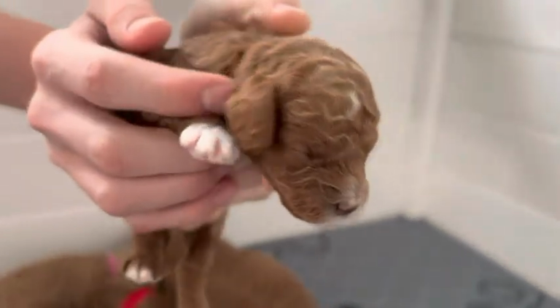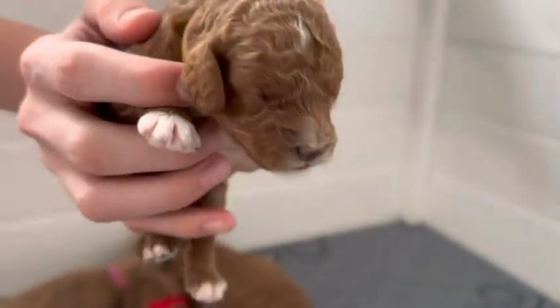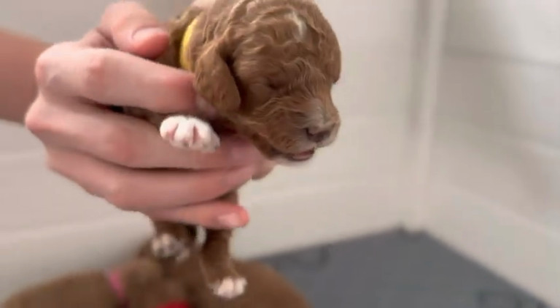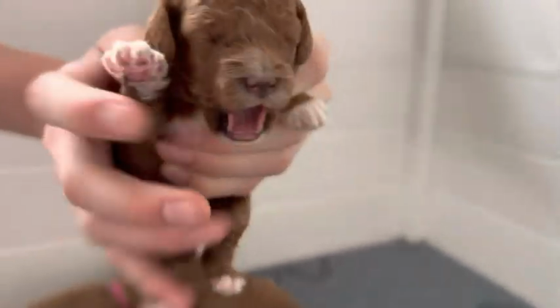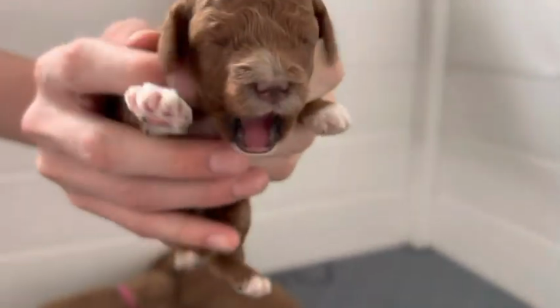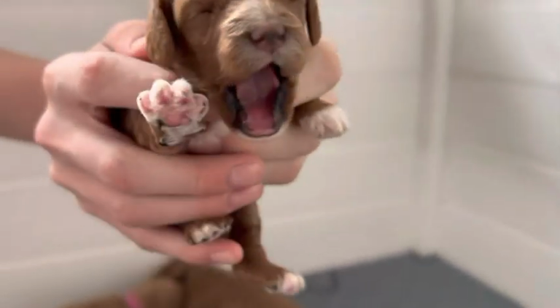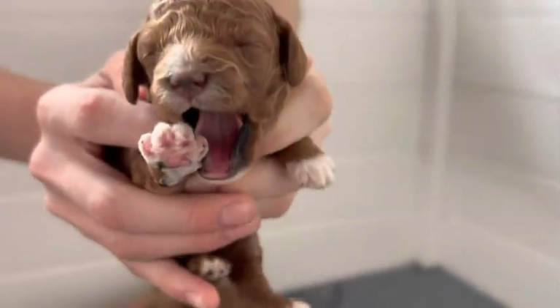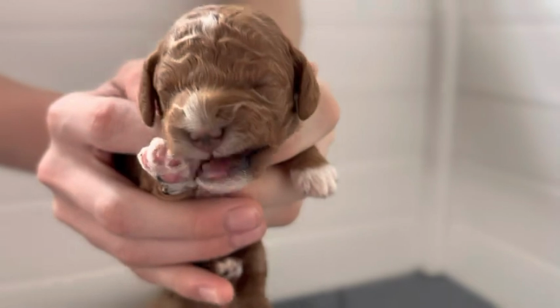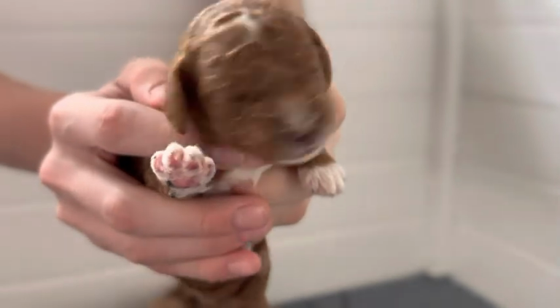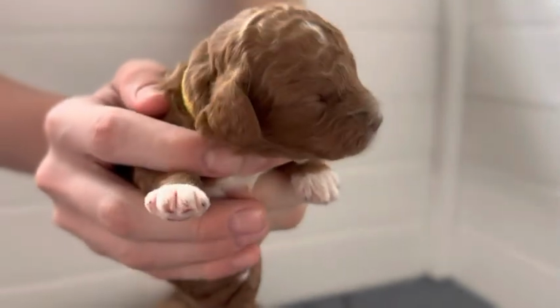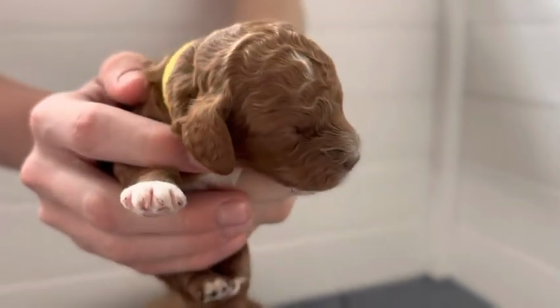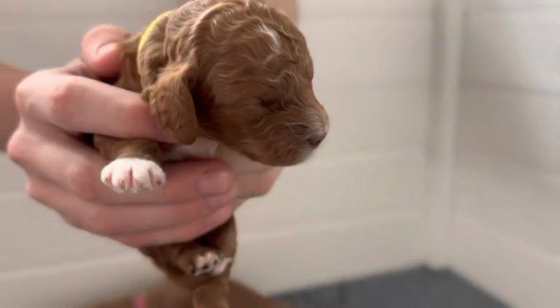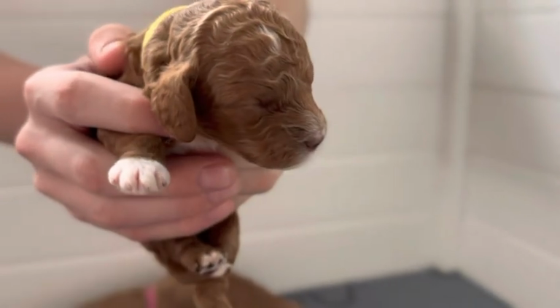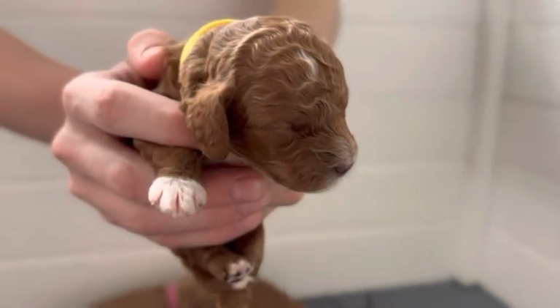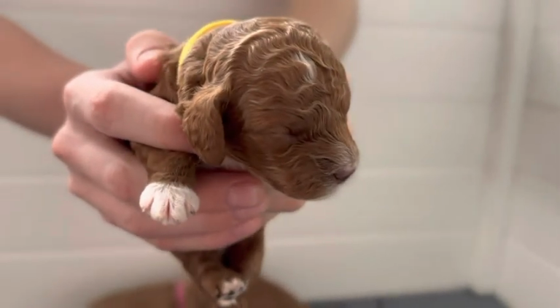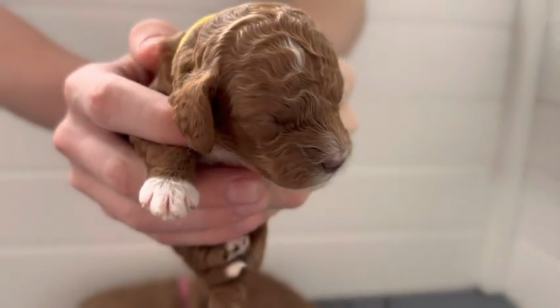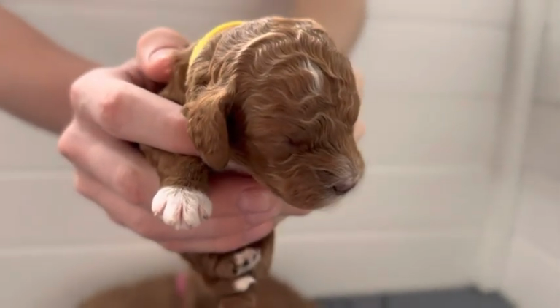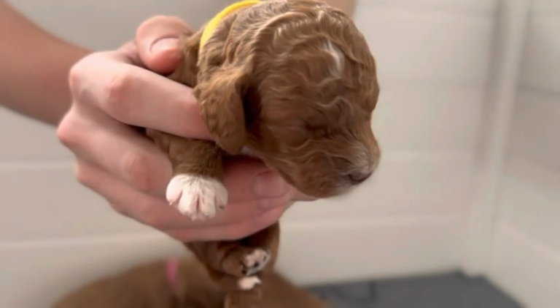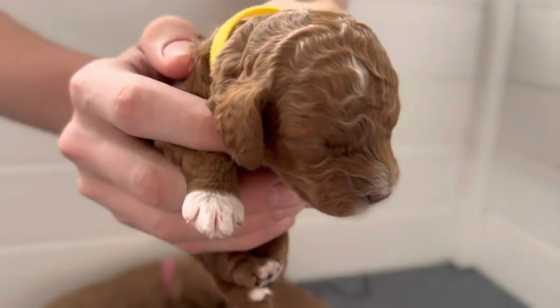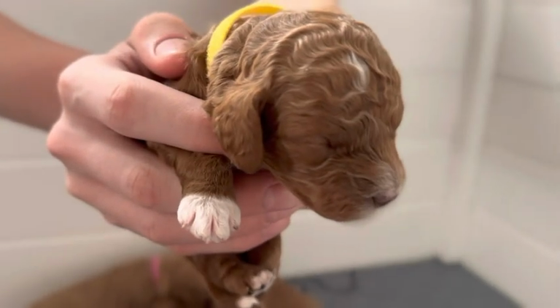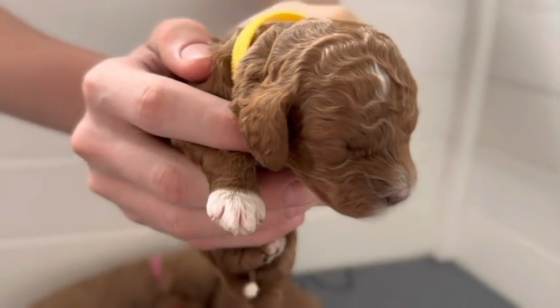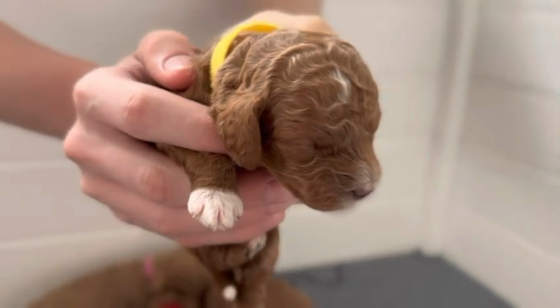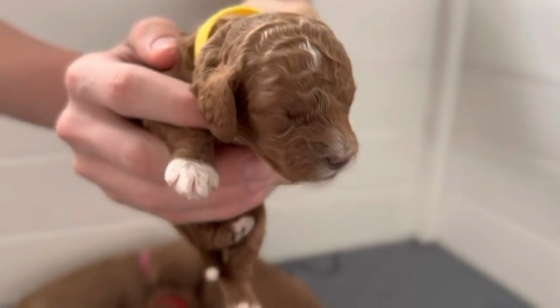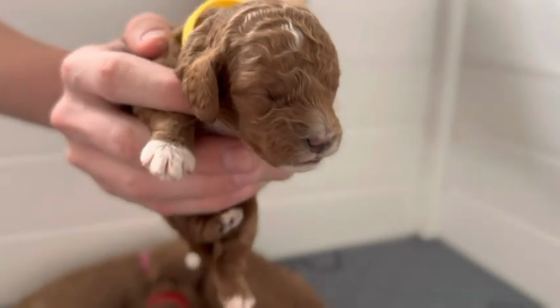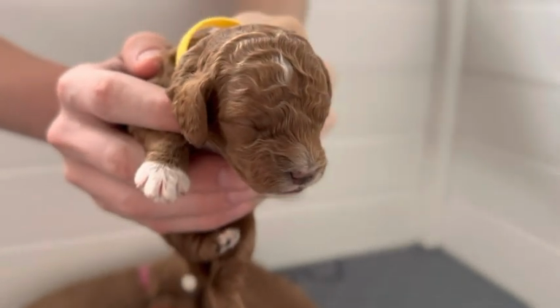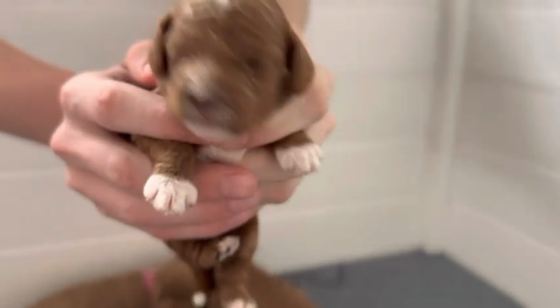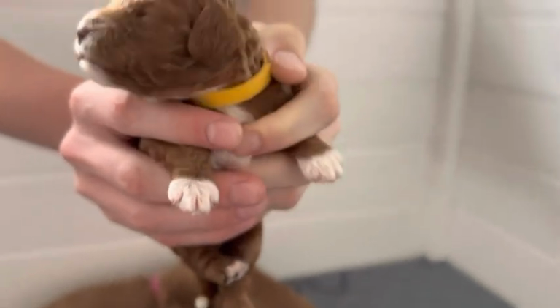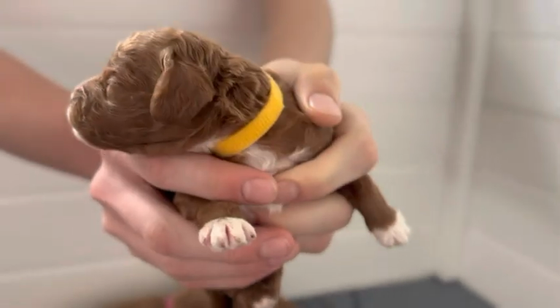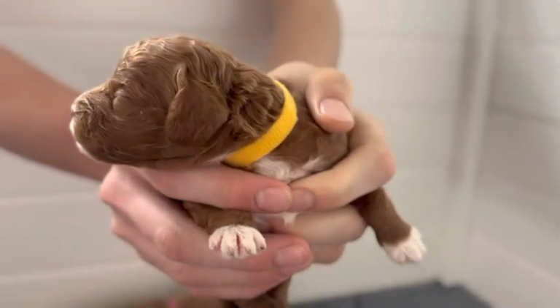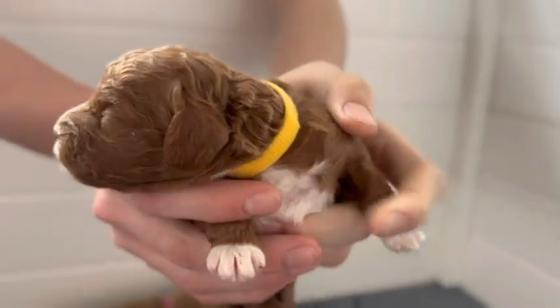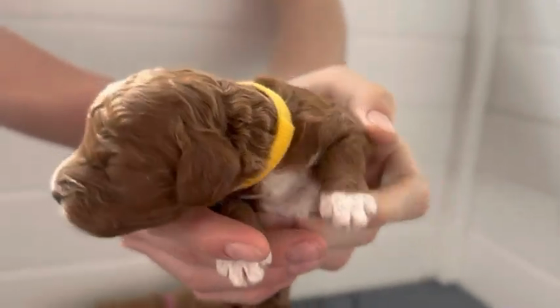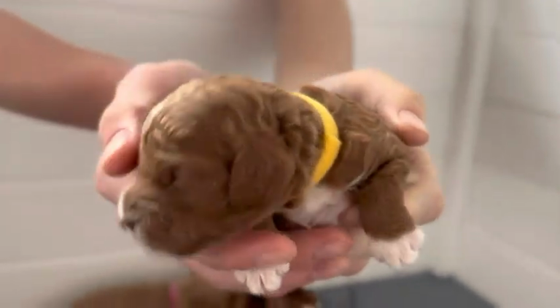This is Yellow Boy. They're all going to give us a yawn apparently. He's got quite a bit of white on him too. Yellow Boy is spoken for — he has a forever home.